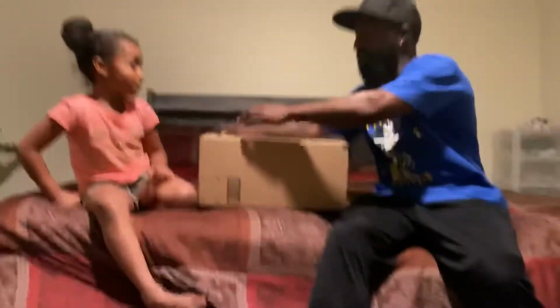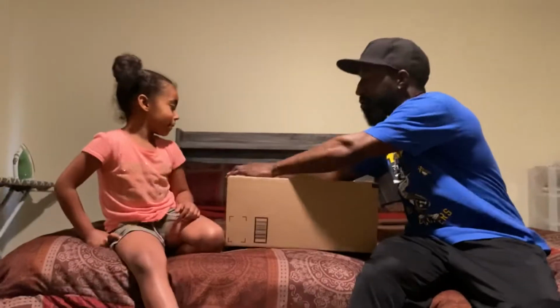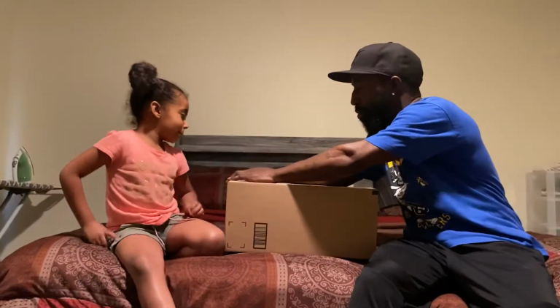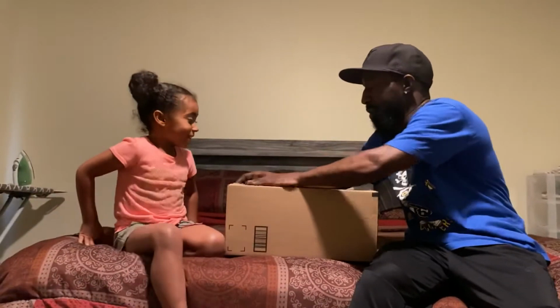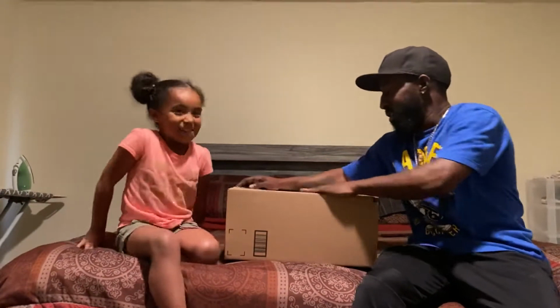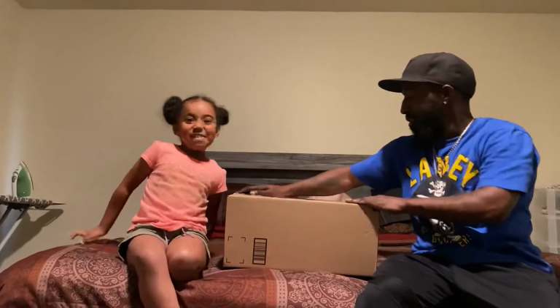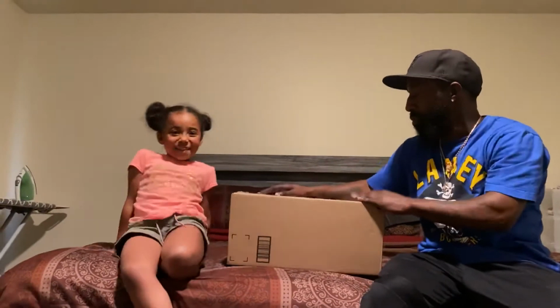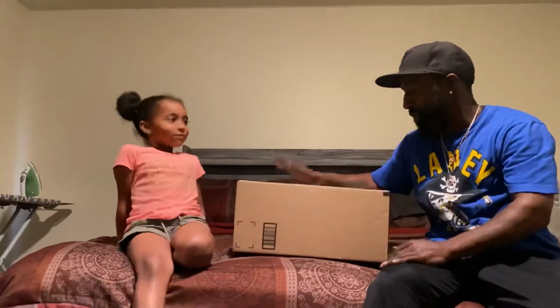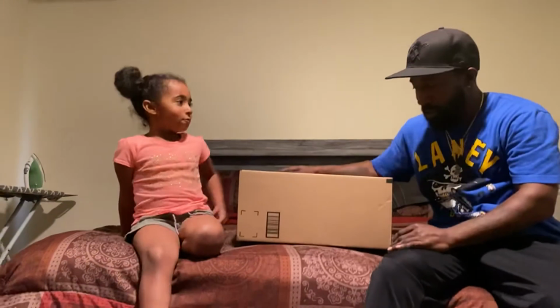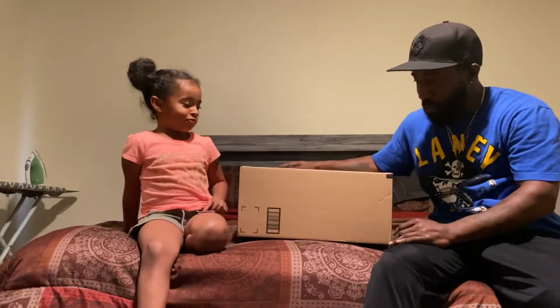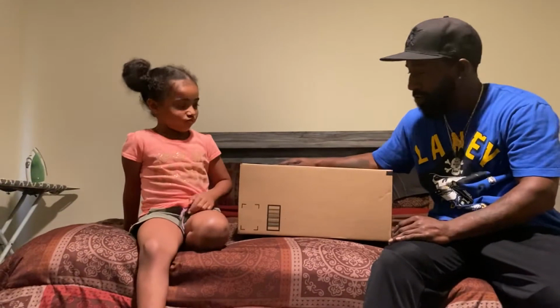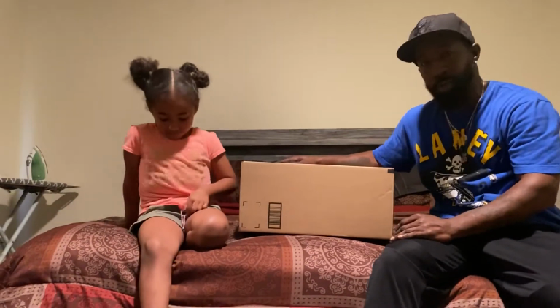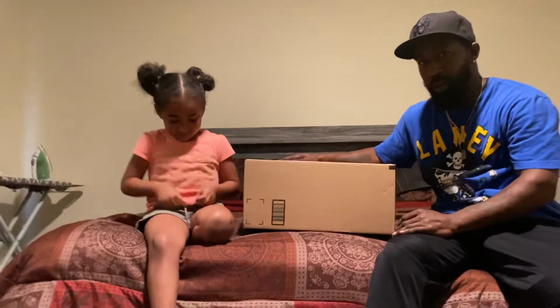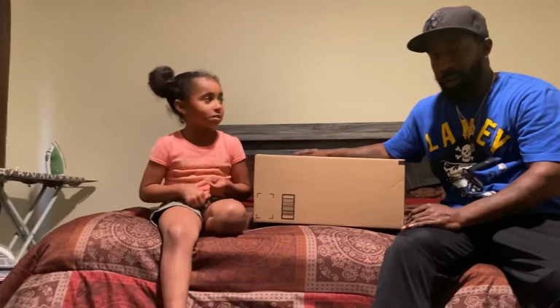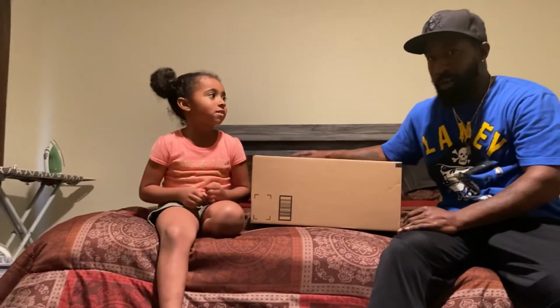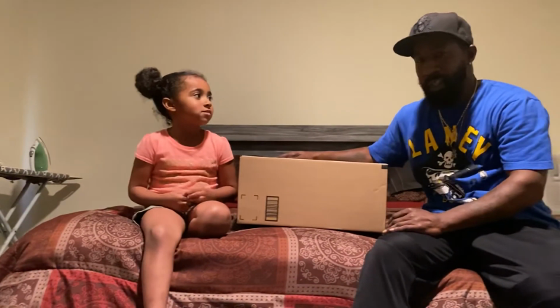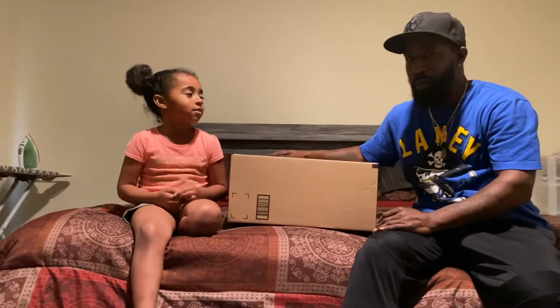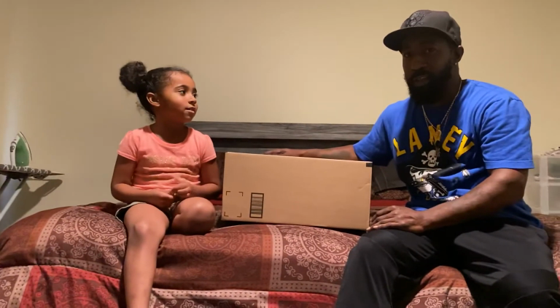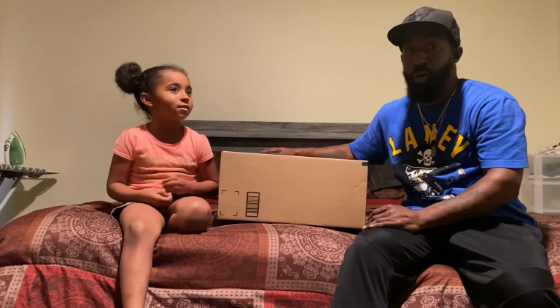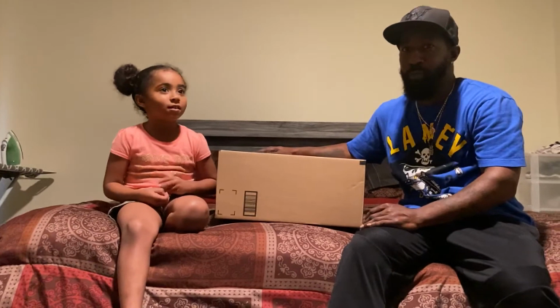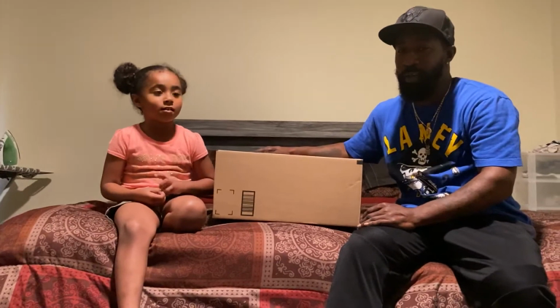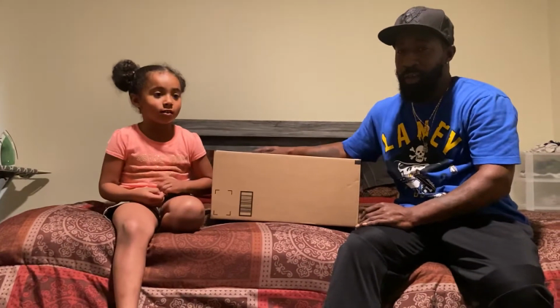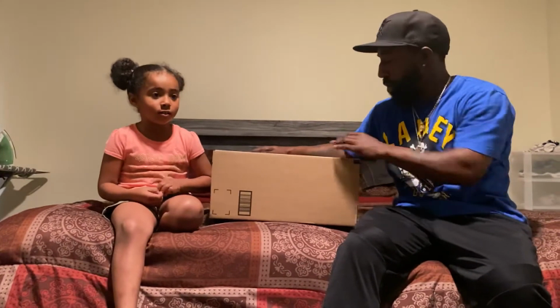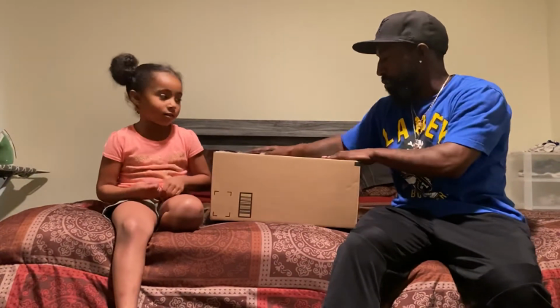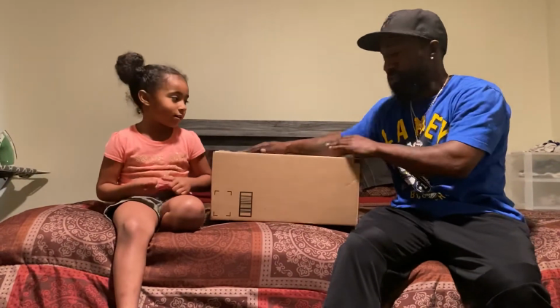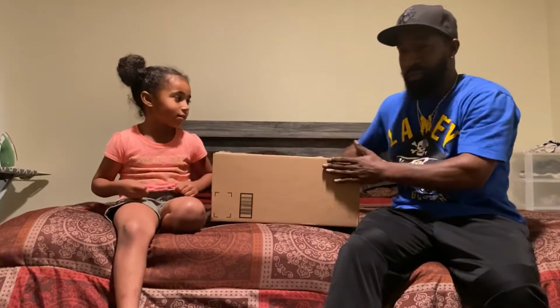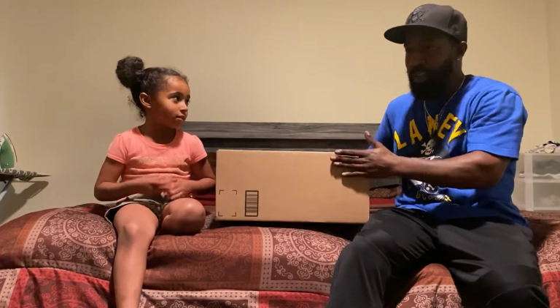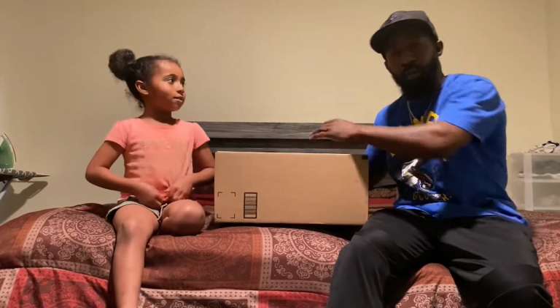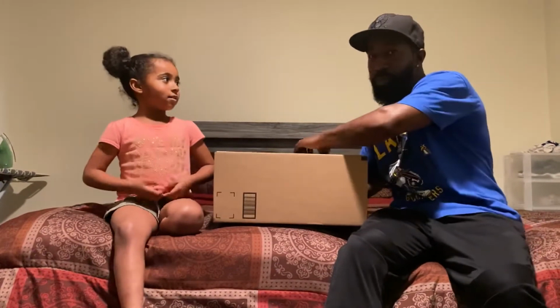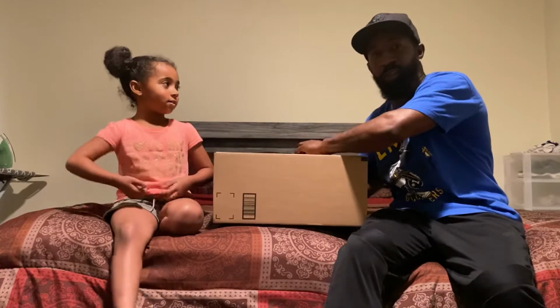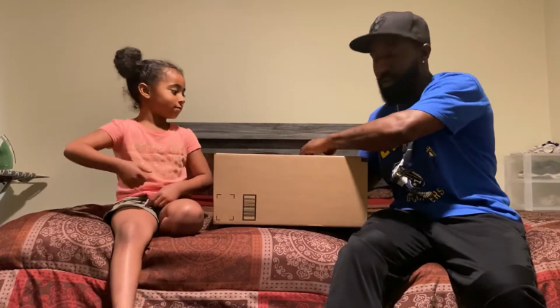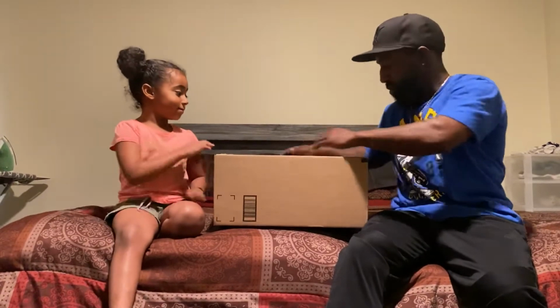All right, so today I've been waiting for a package to come in the mail. I've been waiting and hoping and praying — it's something that I ordered a couple weeks ago.